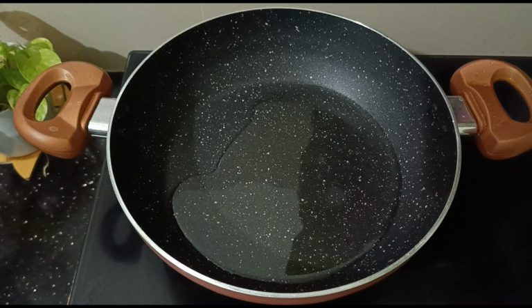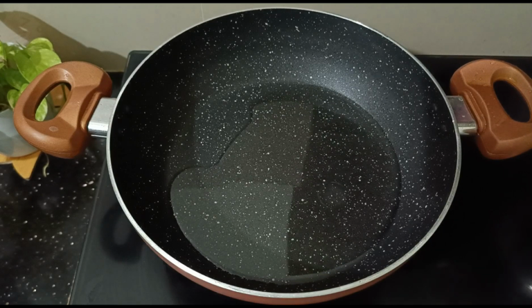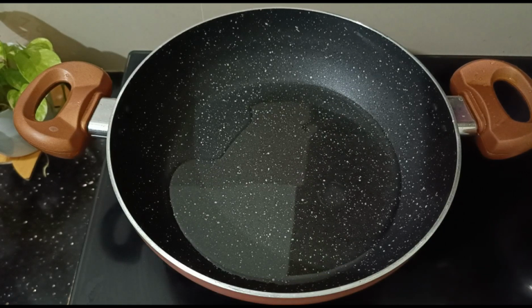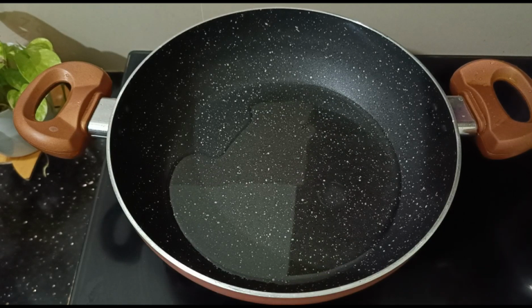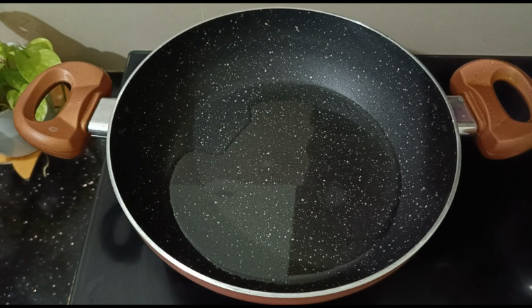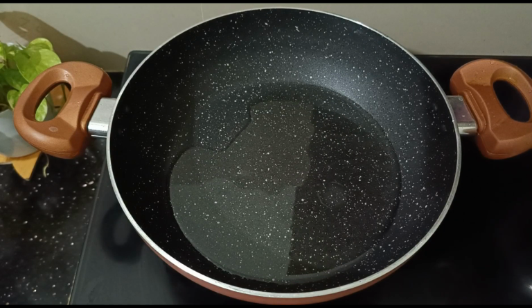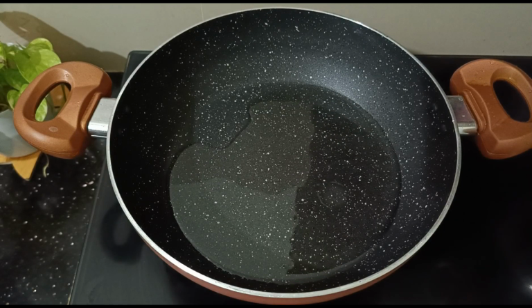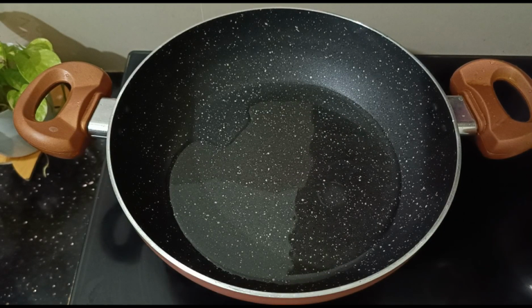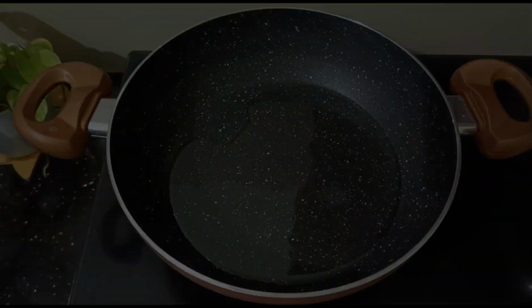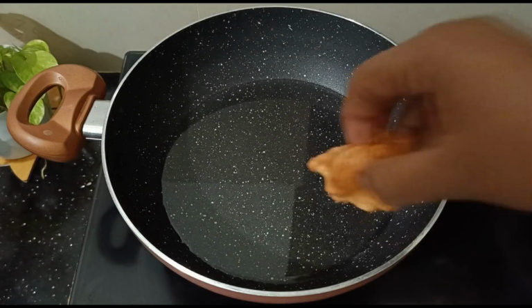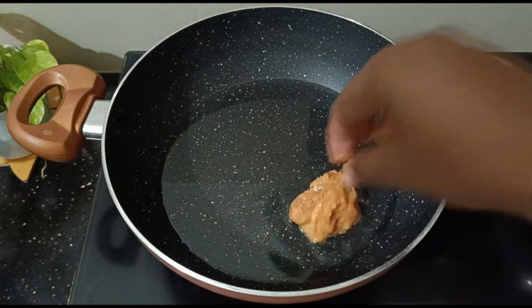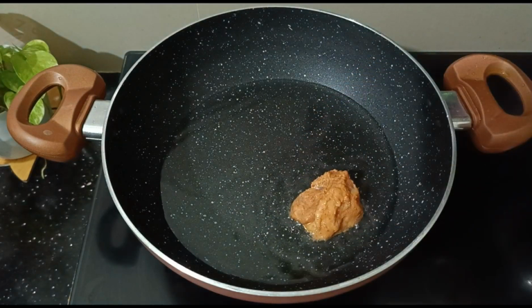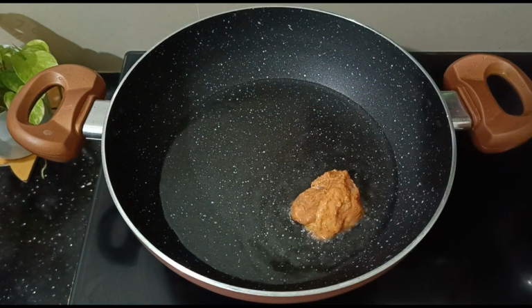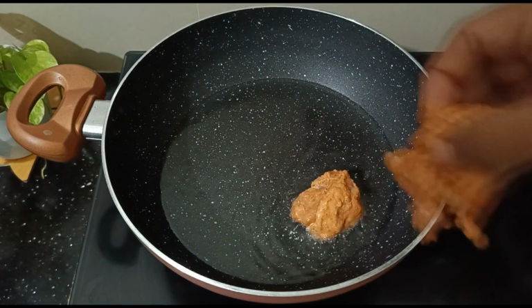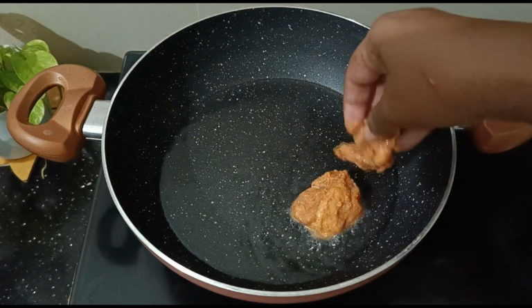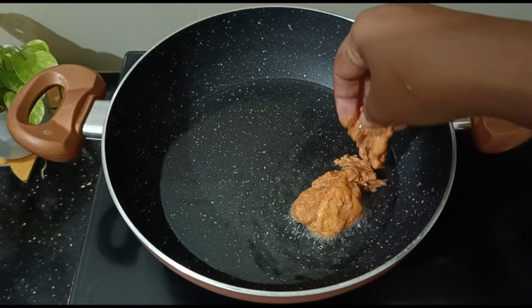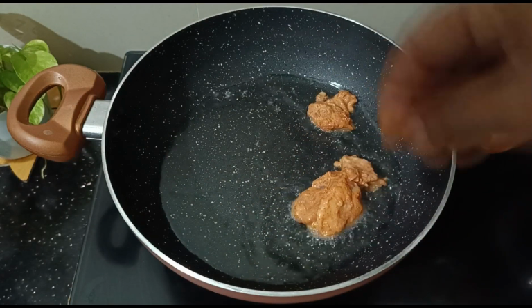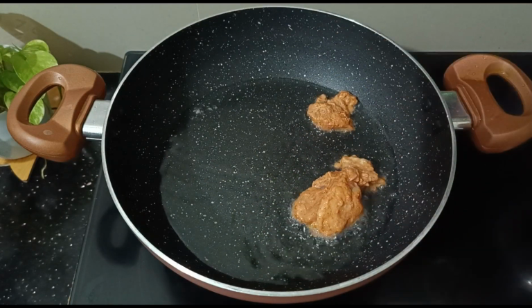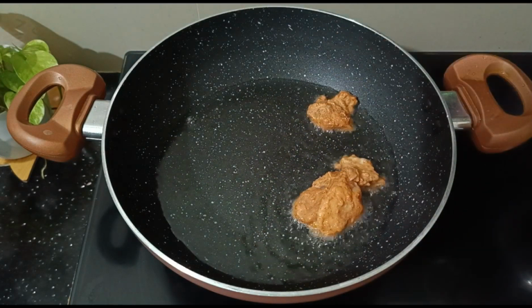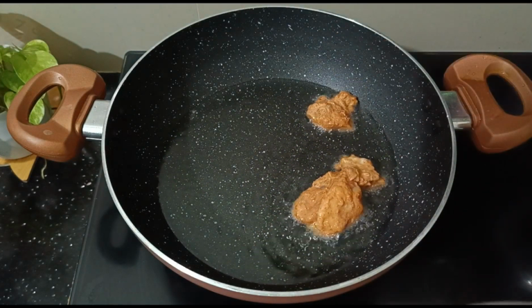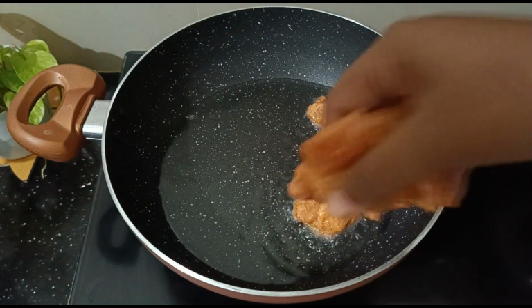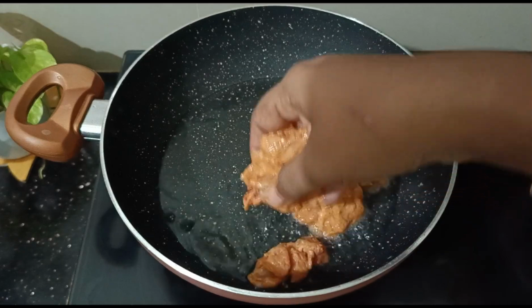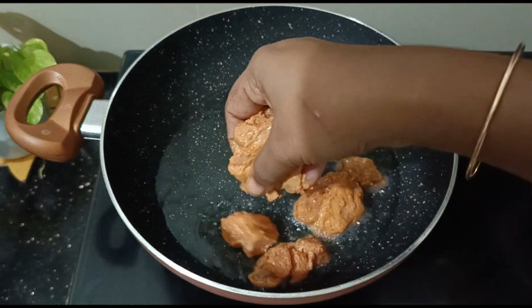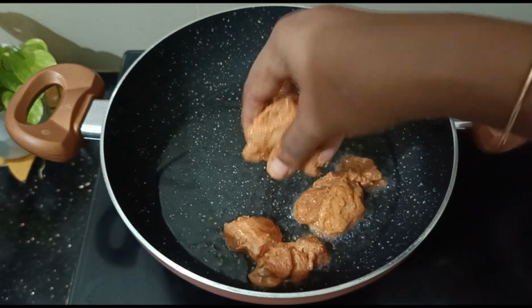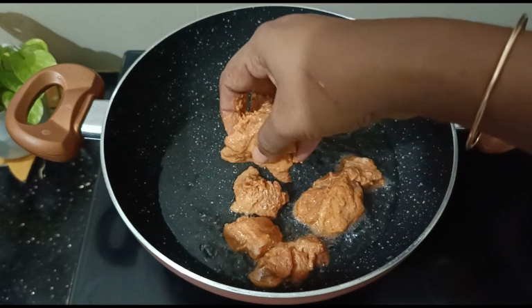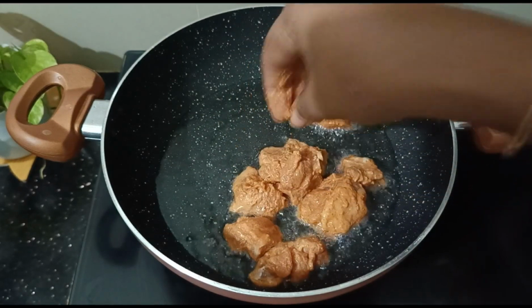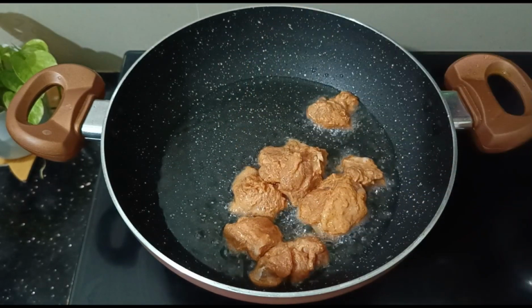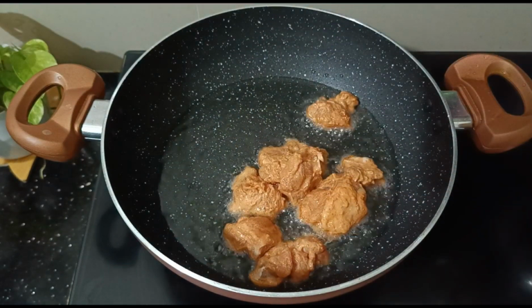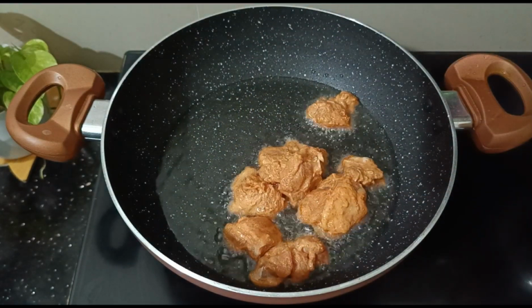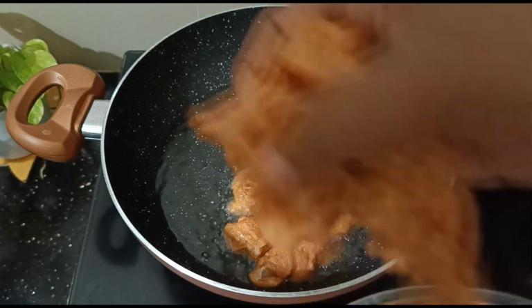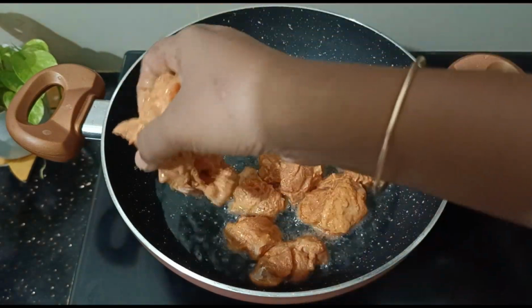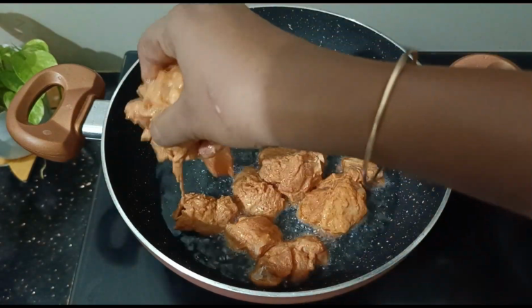Add the chicken to the pot and put it on the fire. I am going to fry it a little bit — it is chicken.